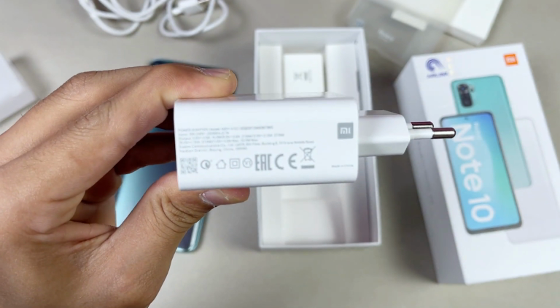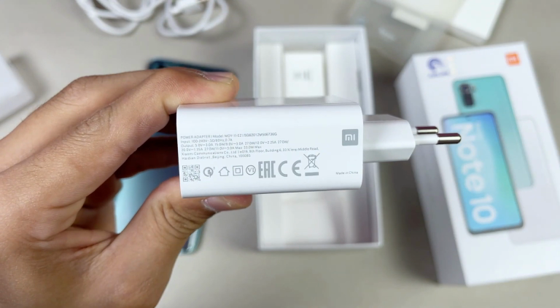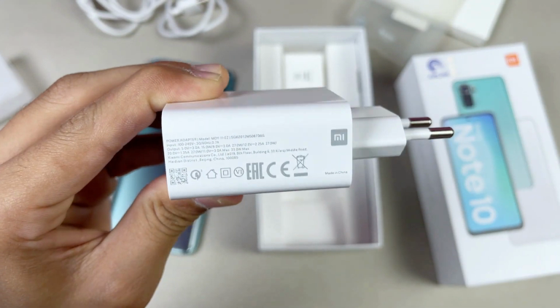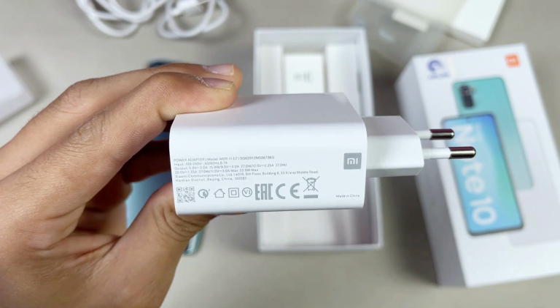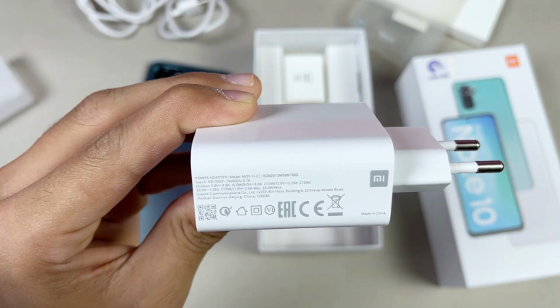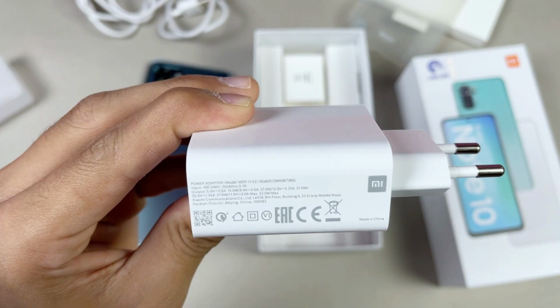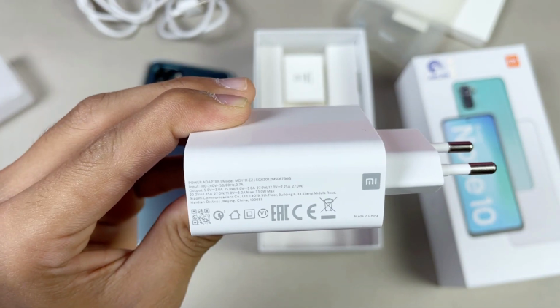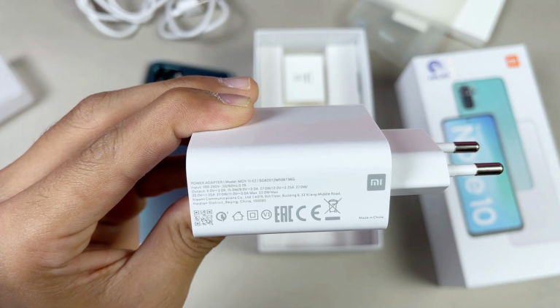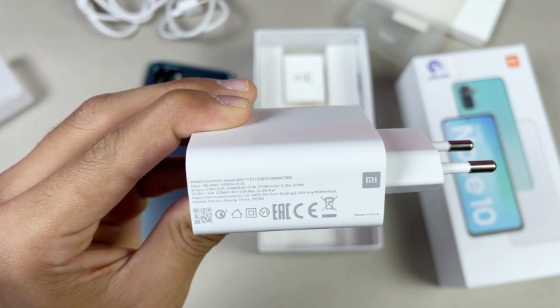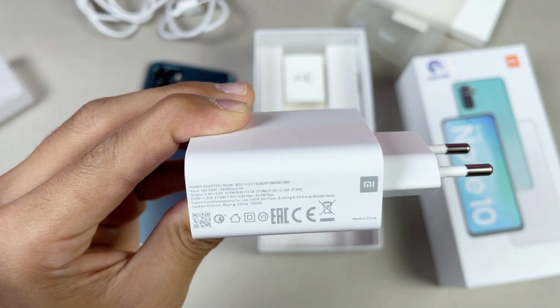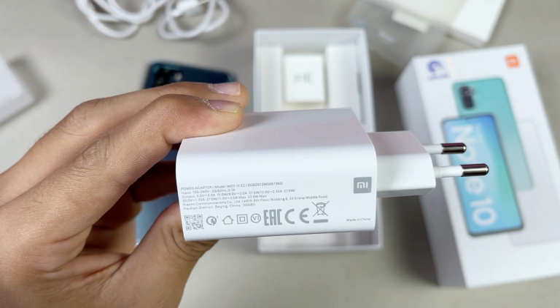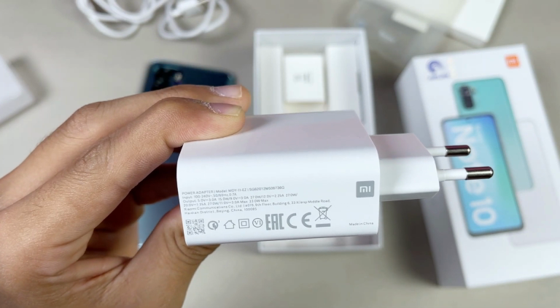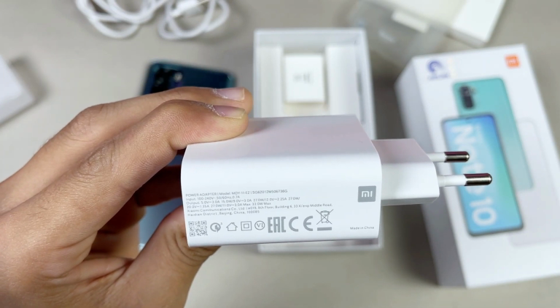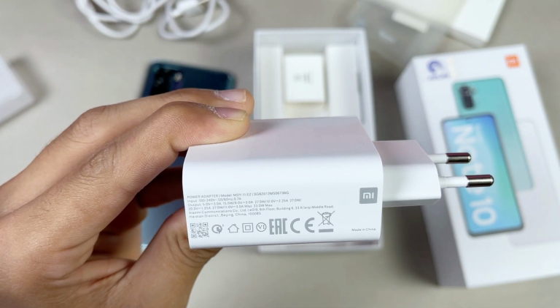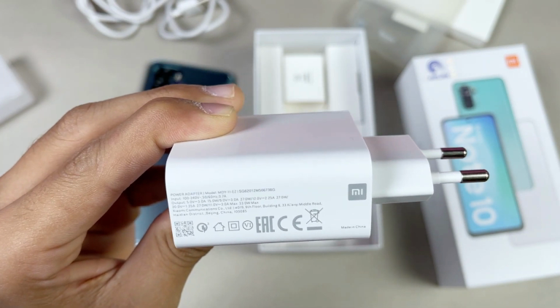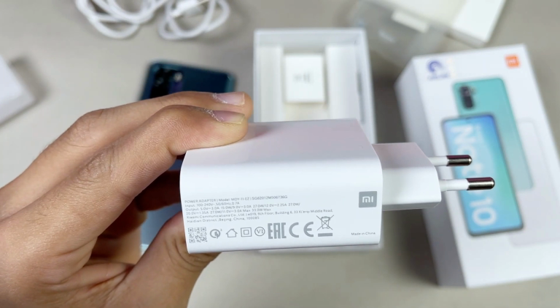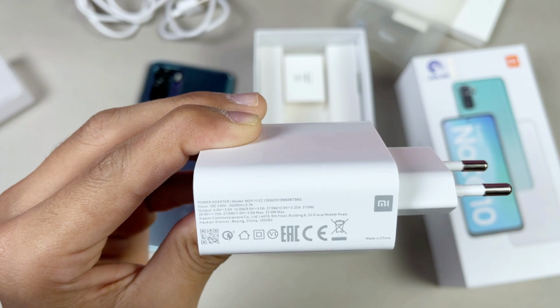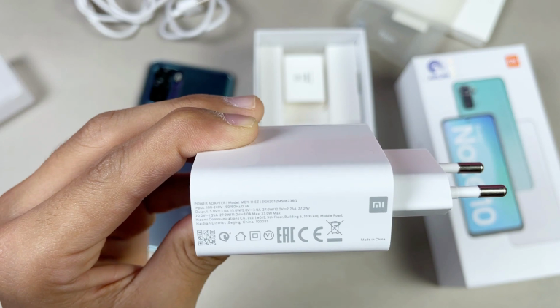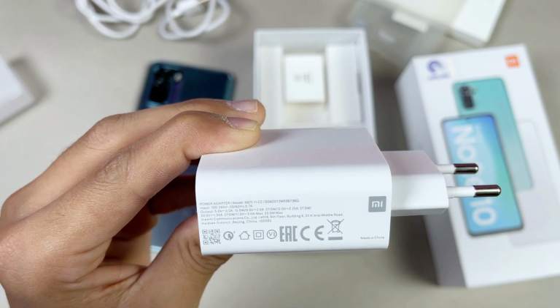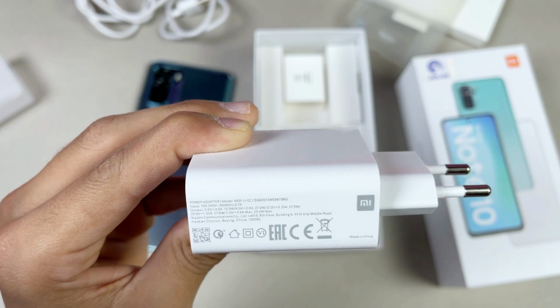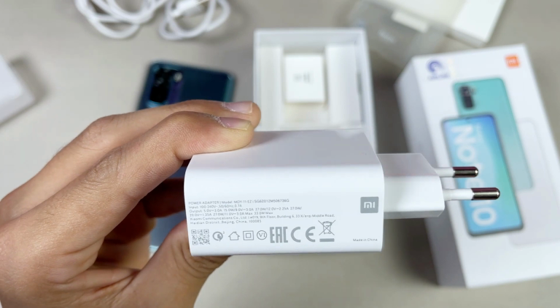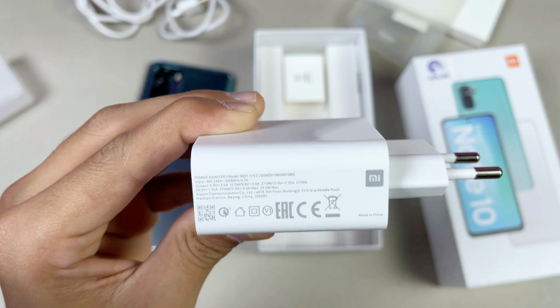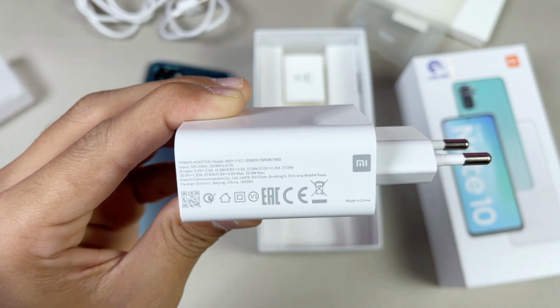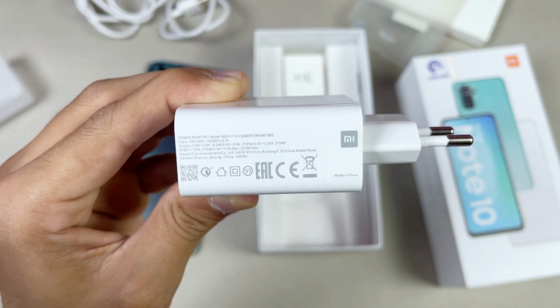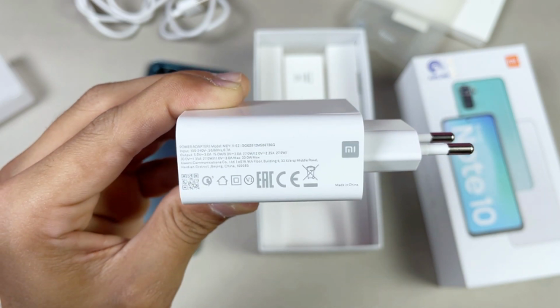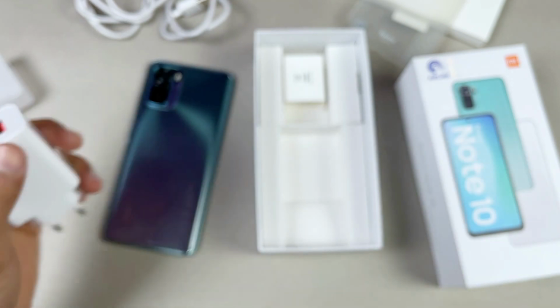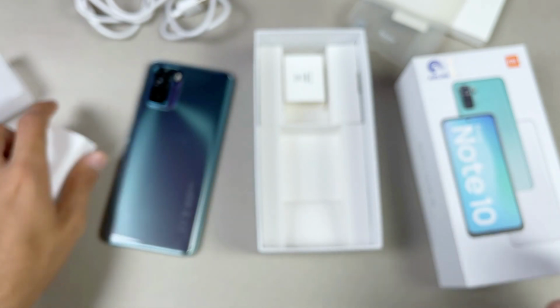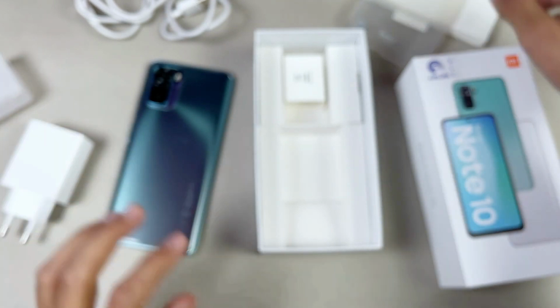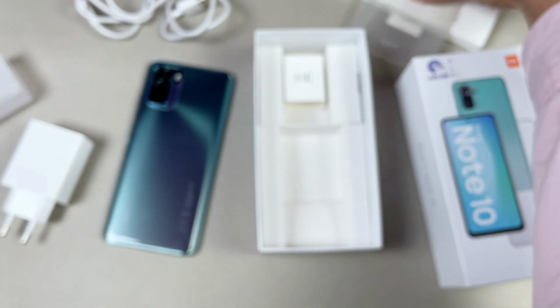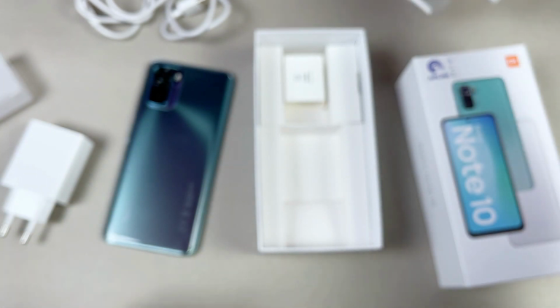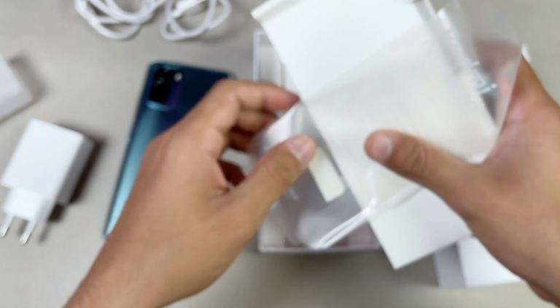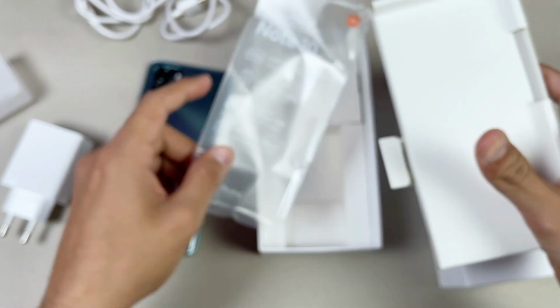Looking at the output rating on this charger, you can see it is 11 volts with 3 amps, giving us the 33 watt fast charging that we get with the Redmi Note 10.